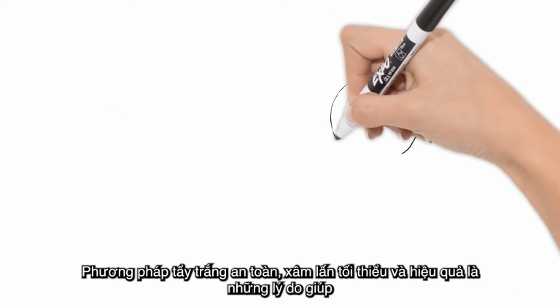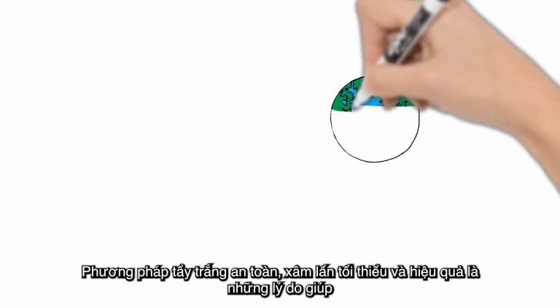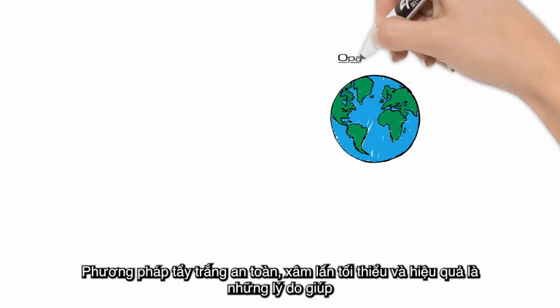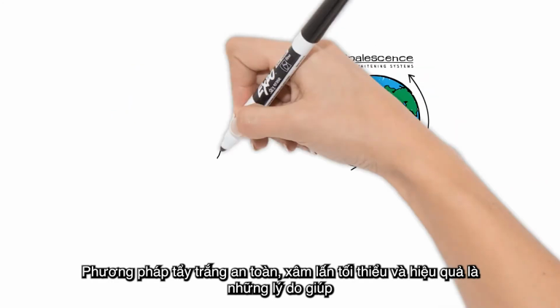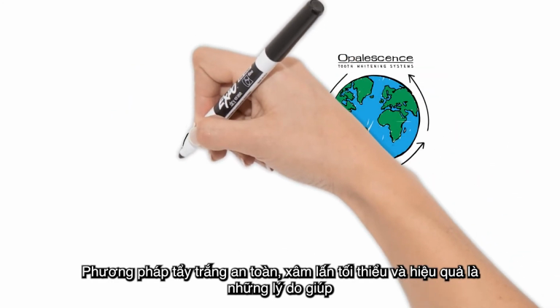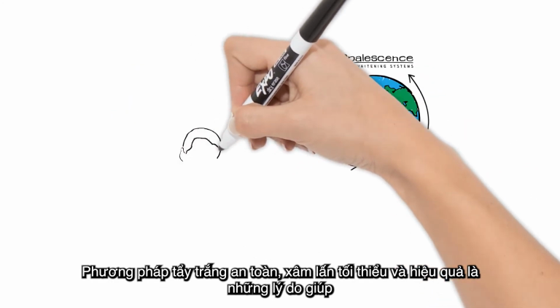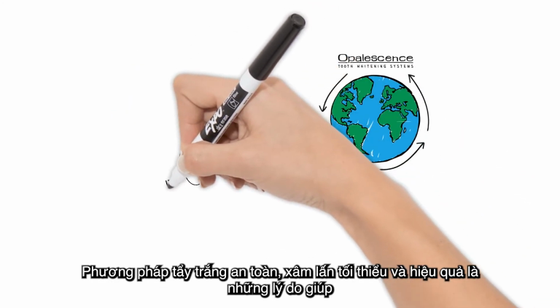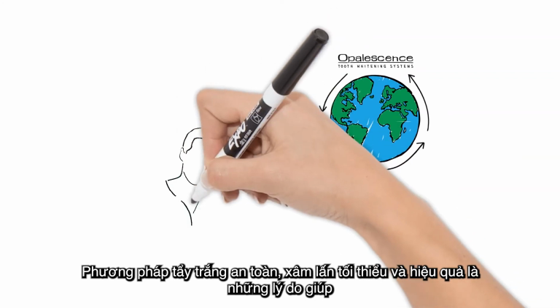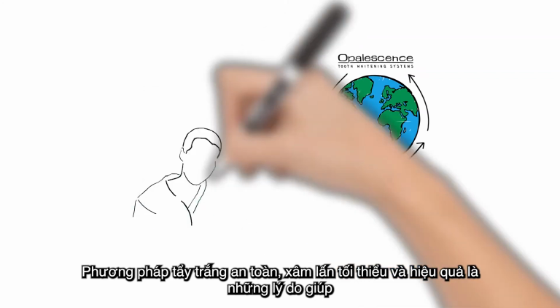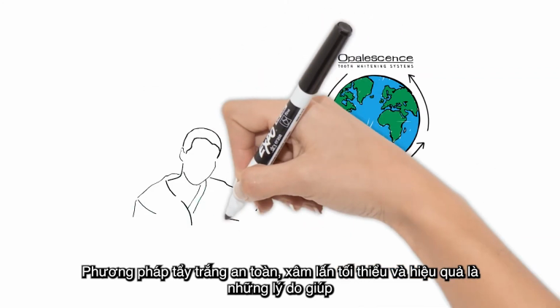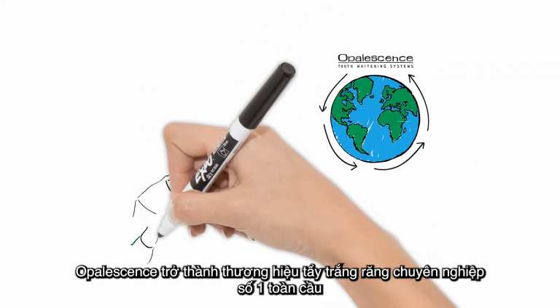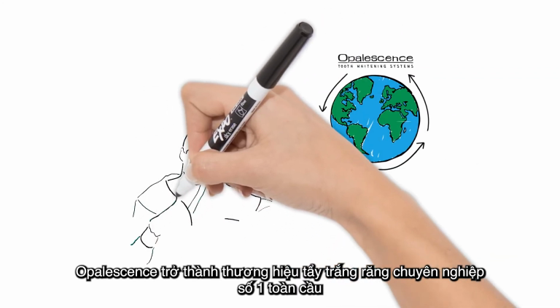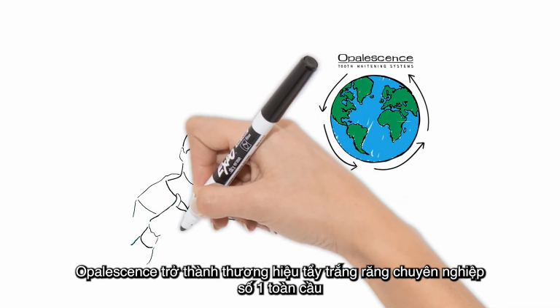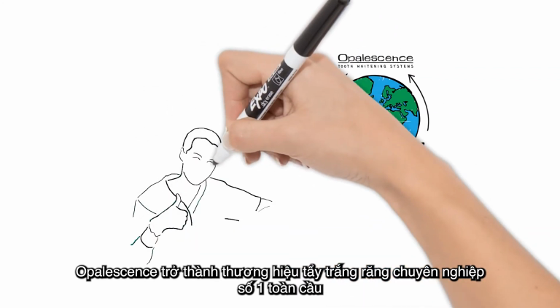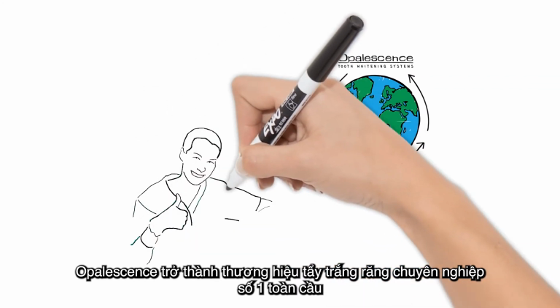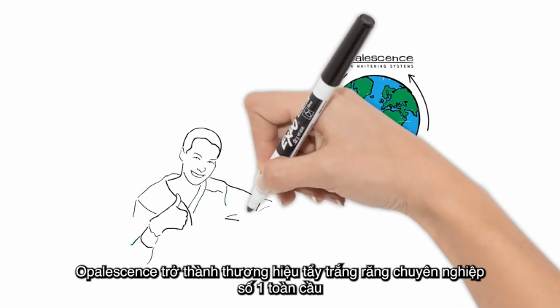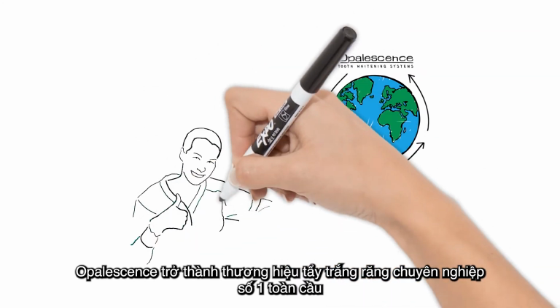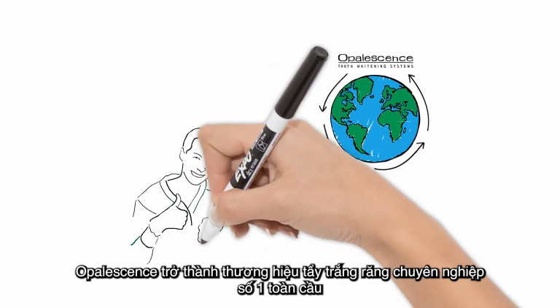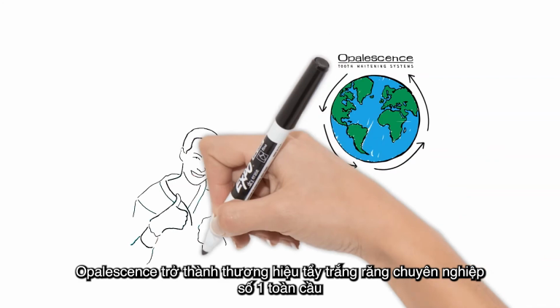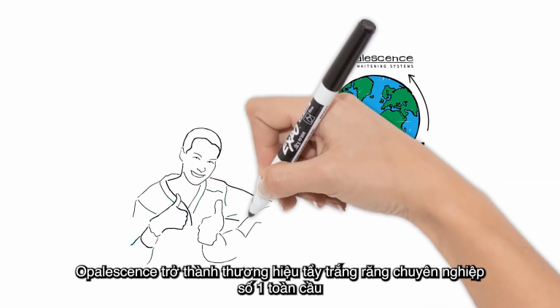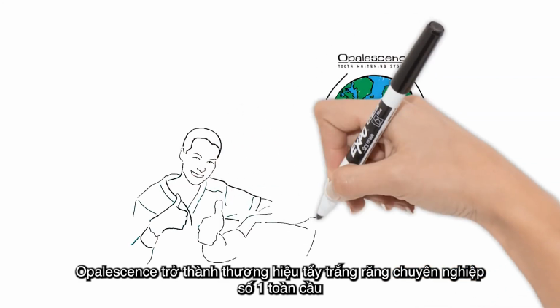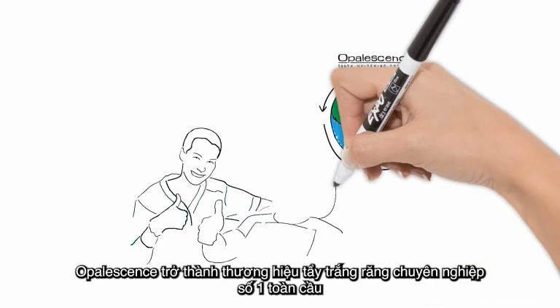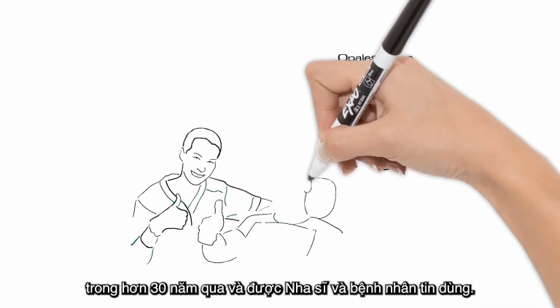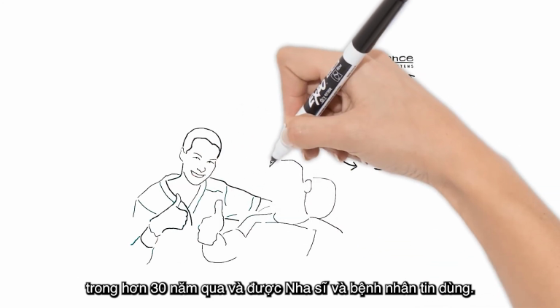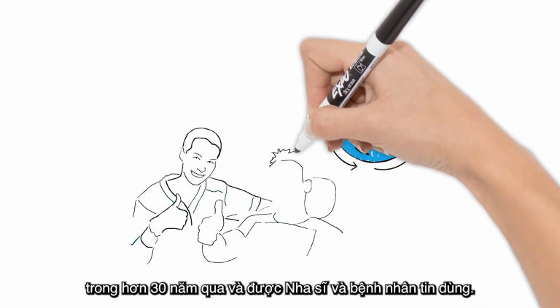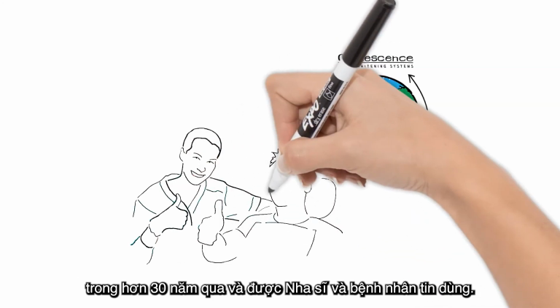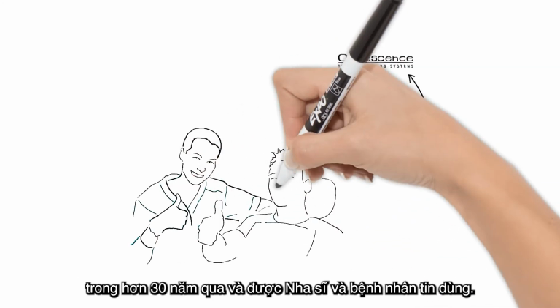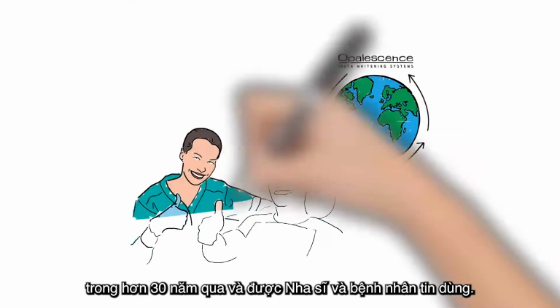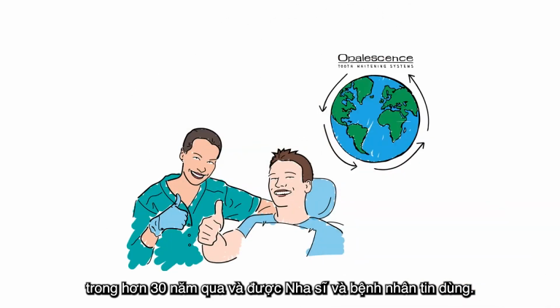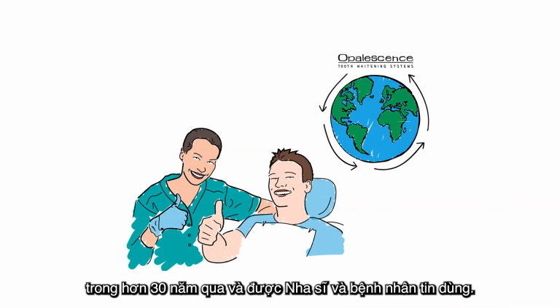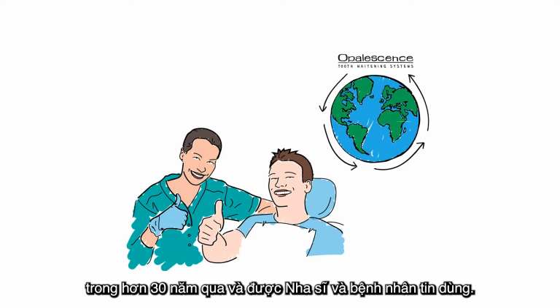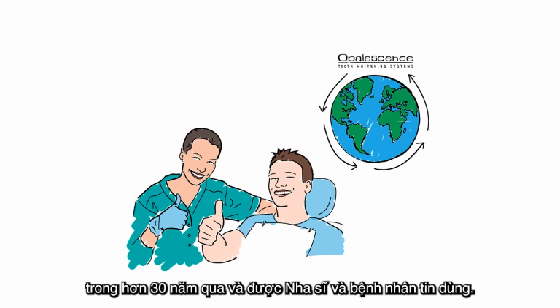This safe, non-invasive, and effective whitening method is what has made Opalescence teeth whitening the number one professional teeth whitening brand on the planet for over 30 years, and trusted by dentists and patients alike.